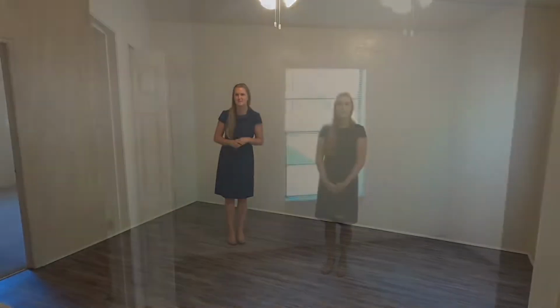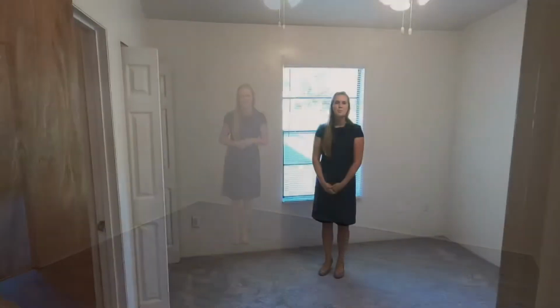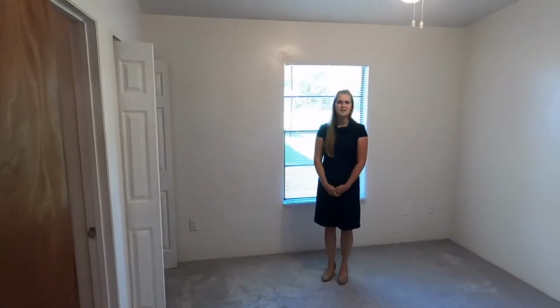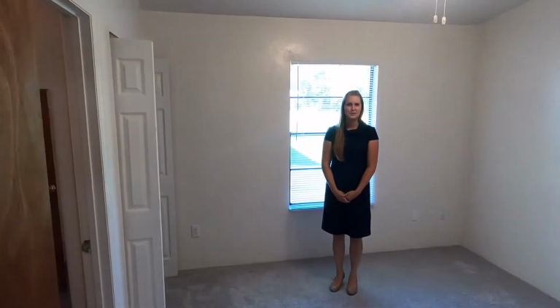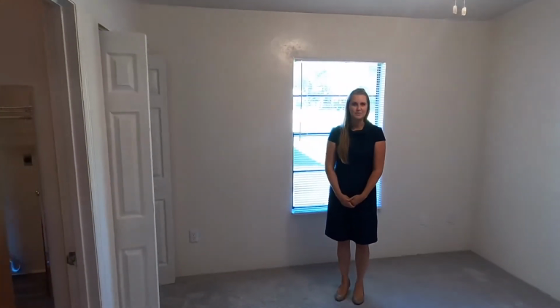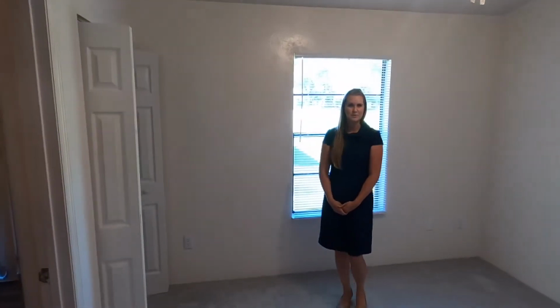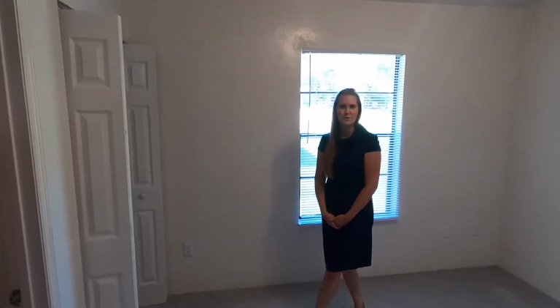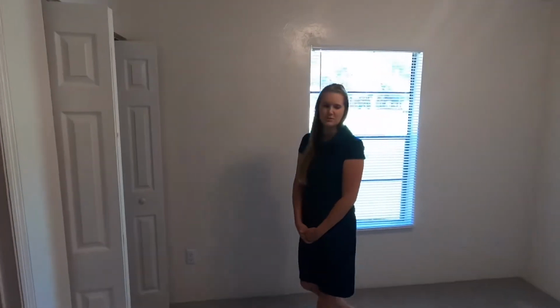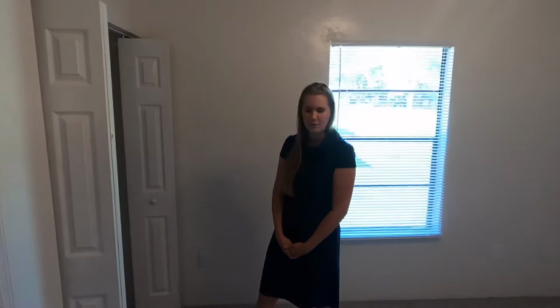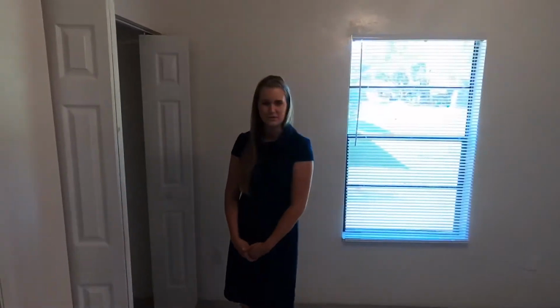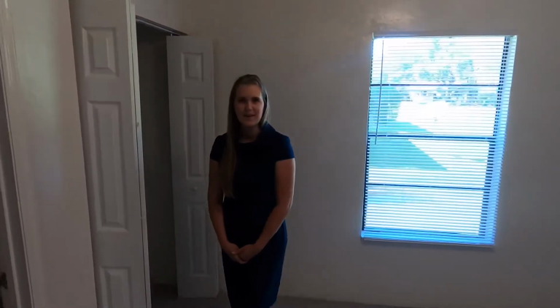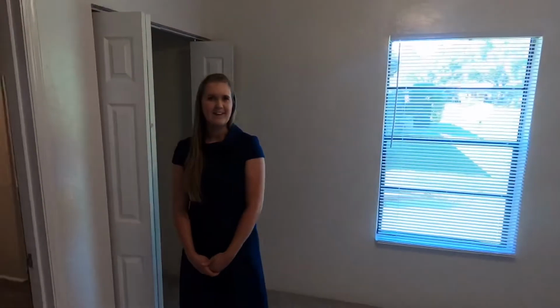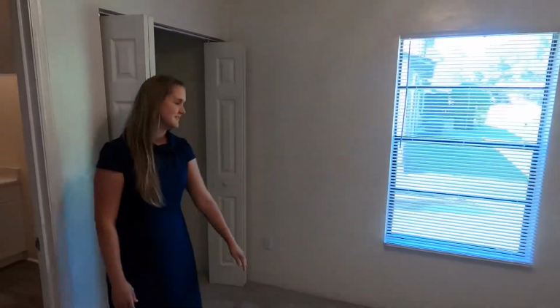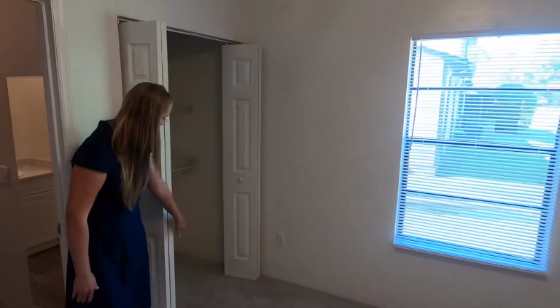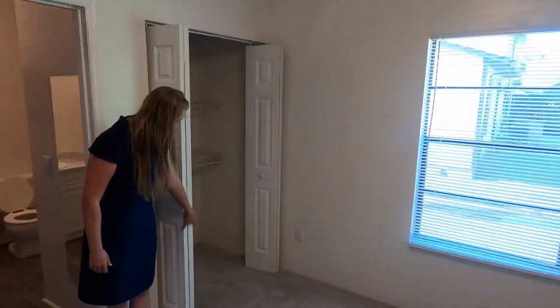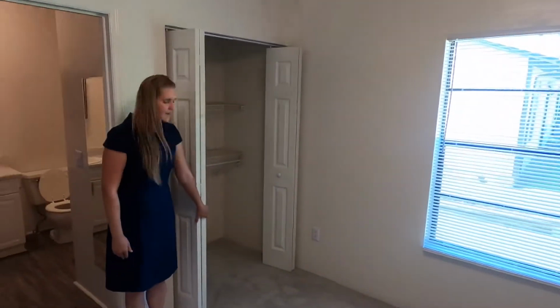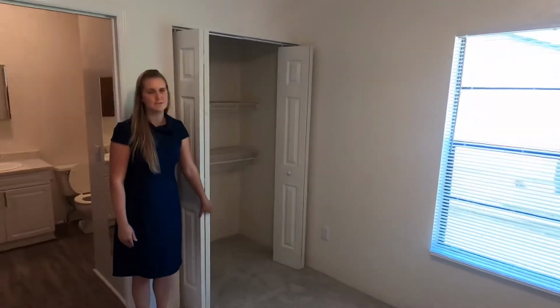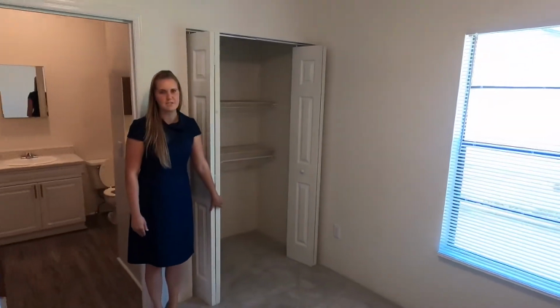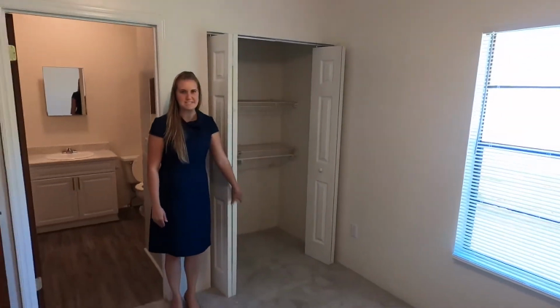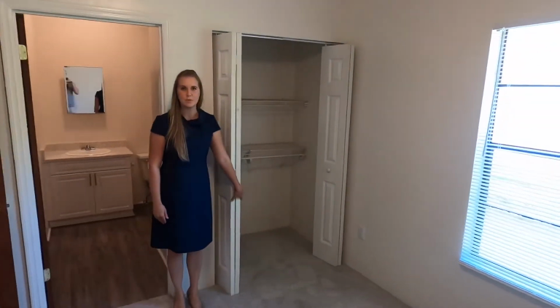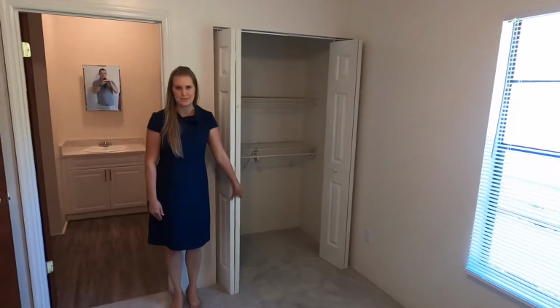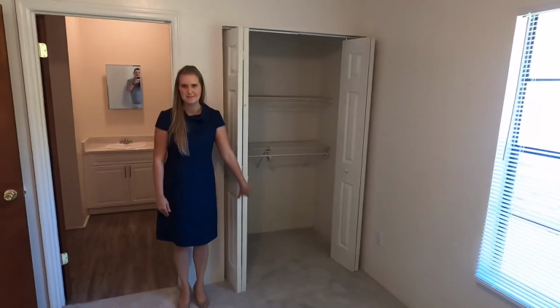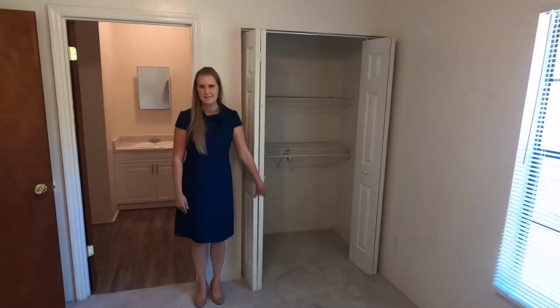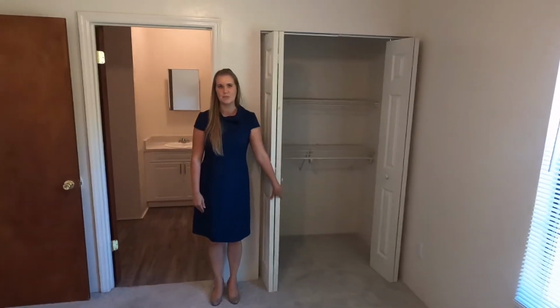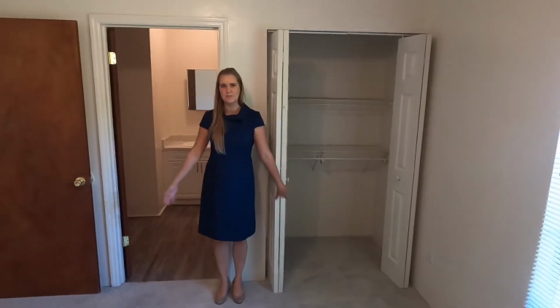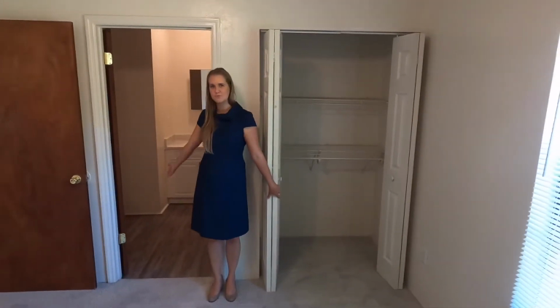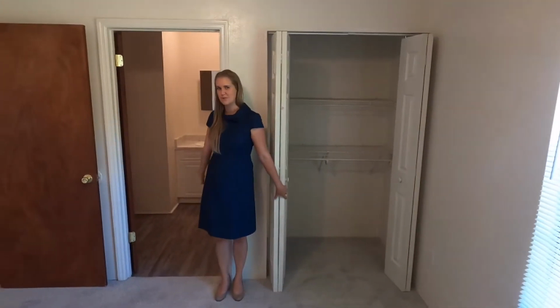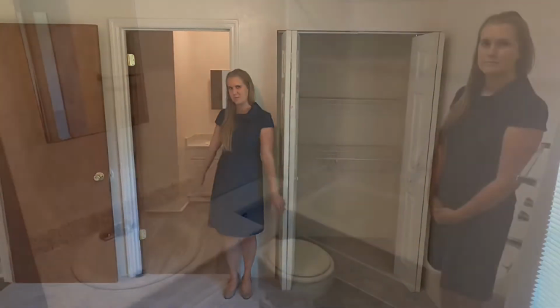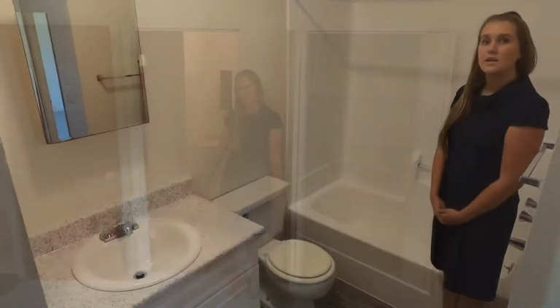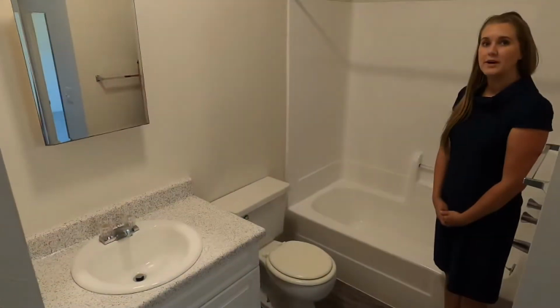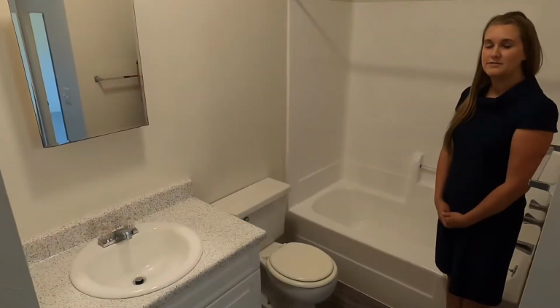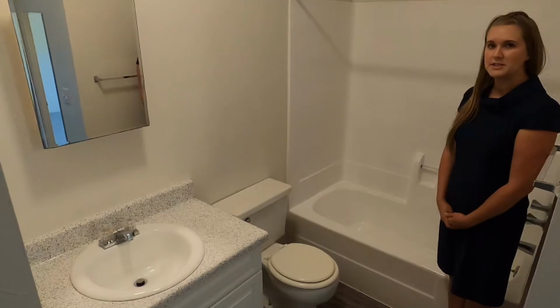Walking in off your living room, you walk into your bedroom. In your bedroom you have a very spacious deep closet, and right off your bedroom you have your bathroom.